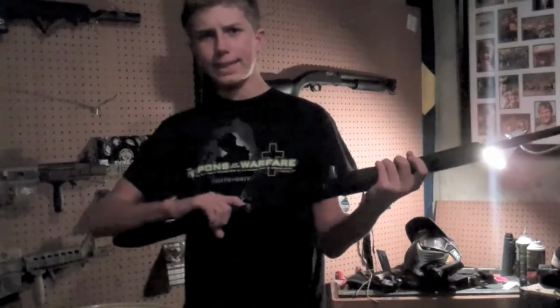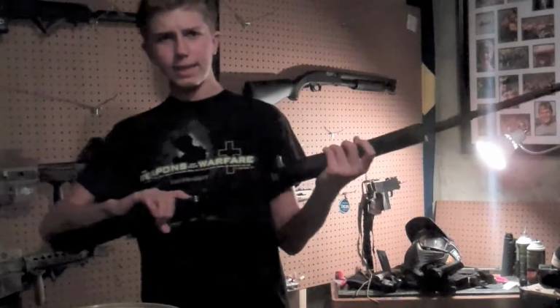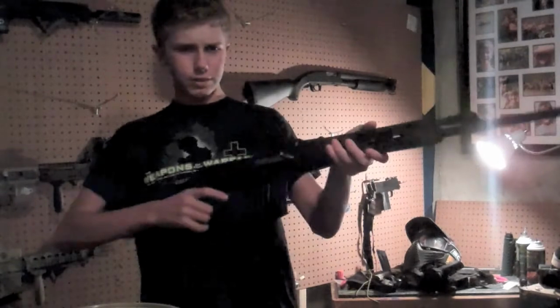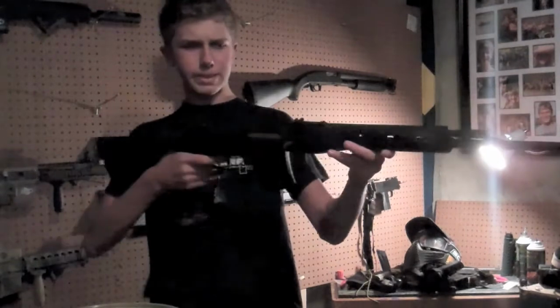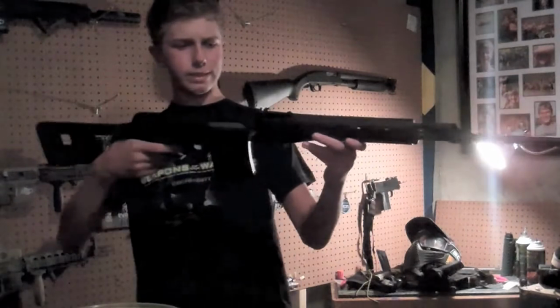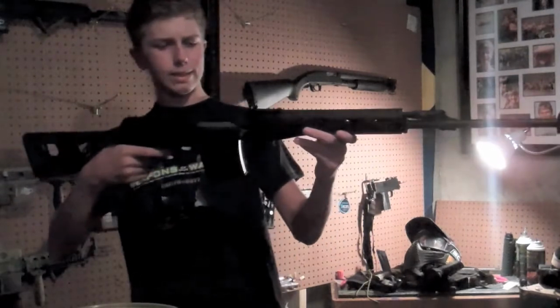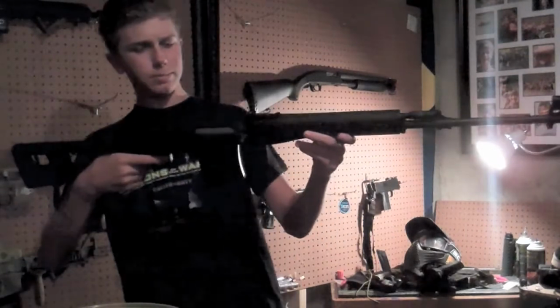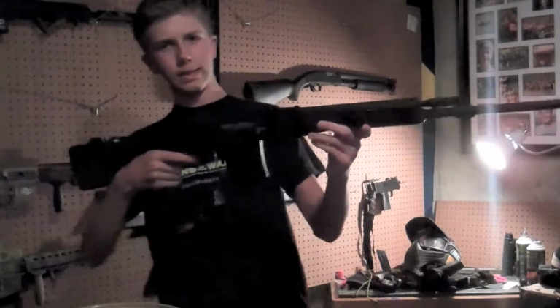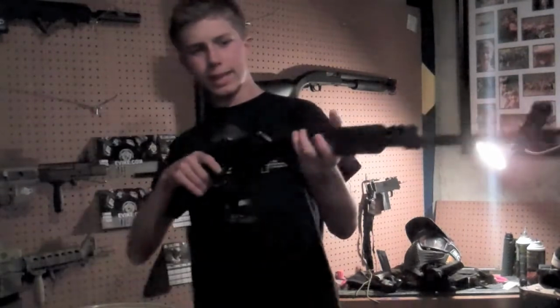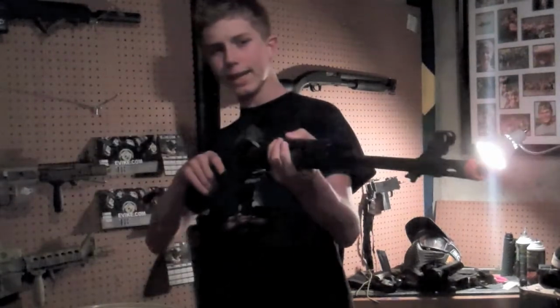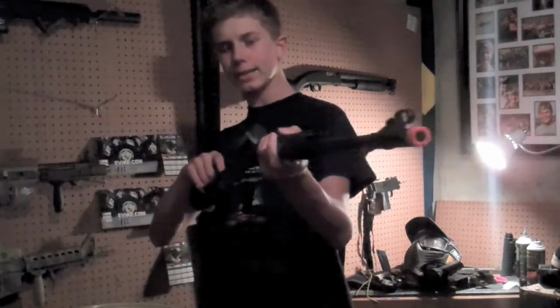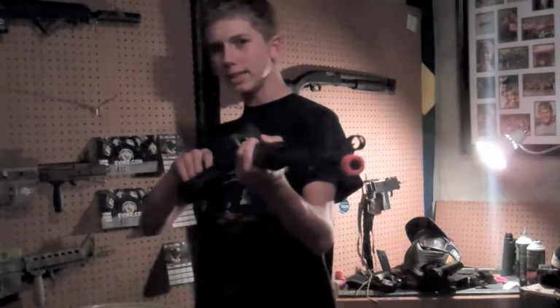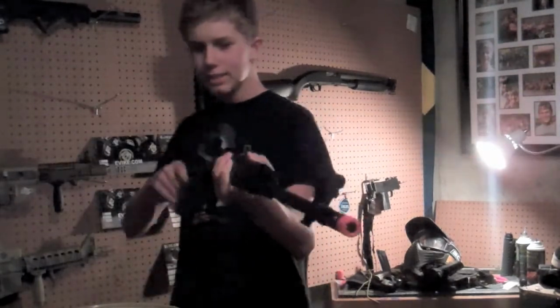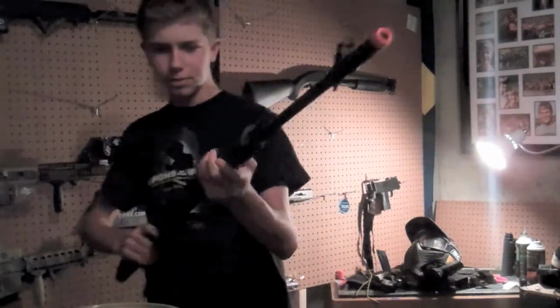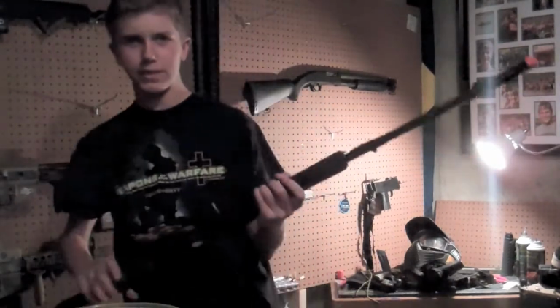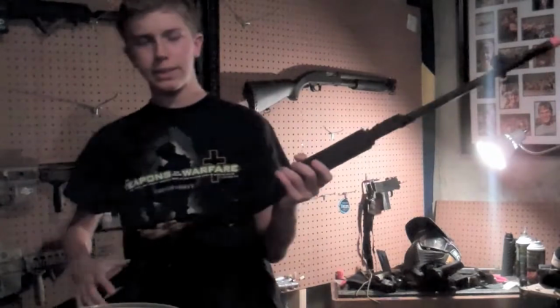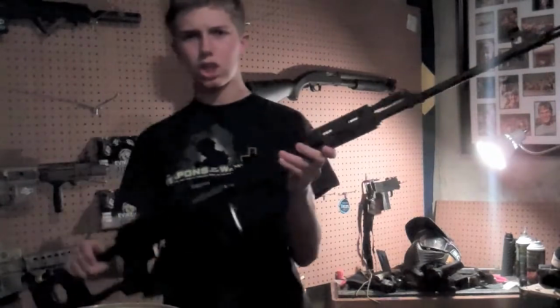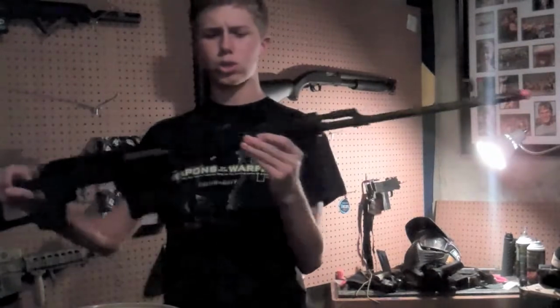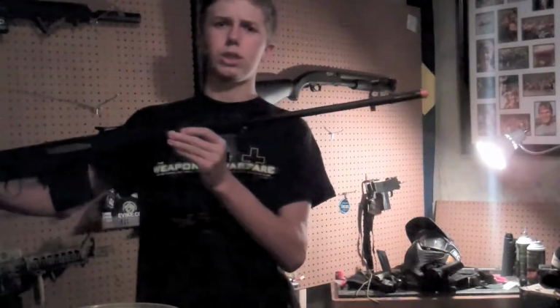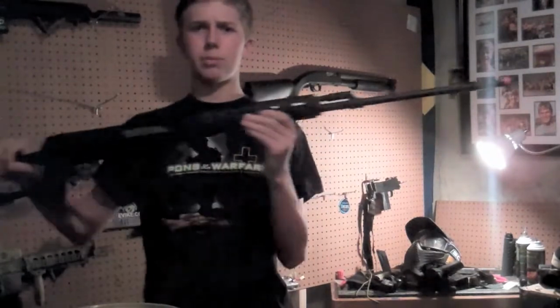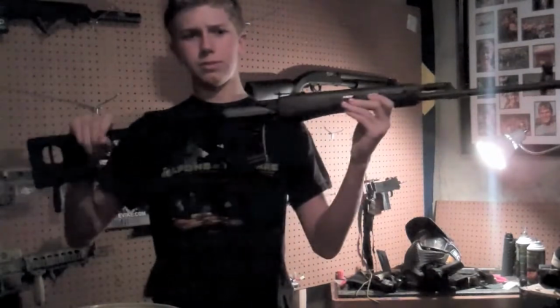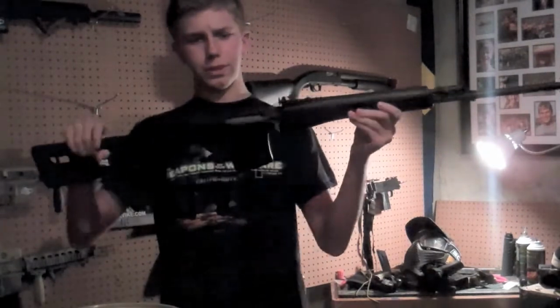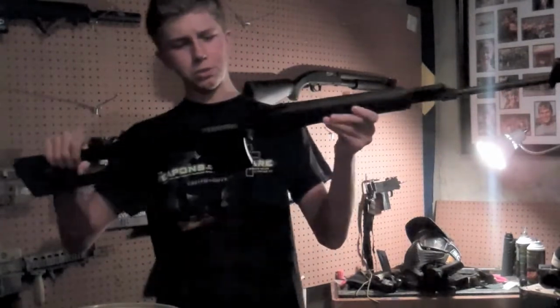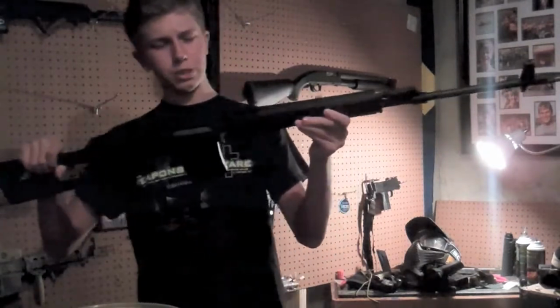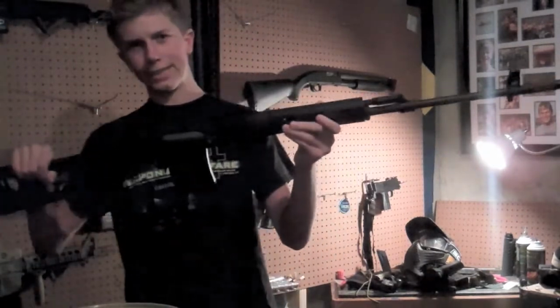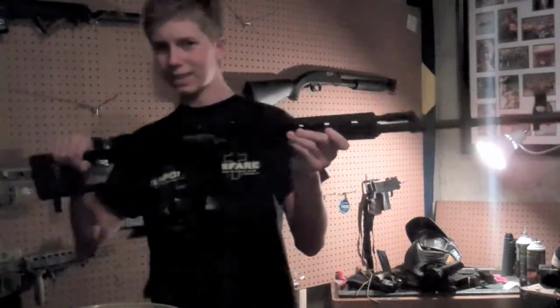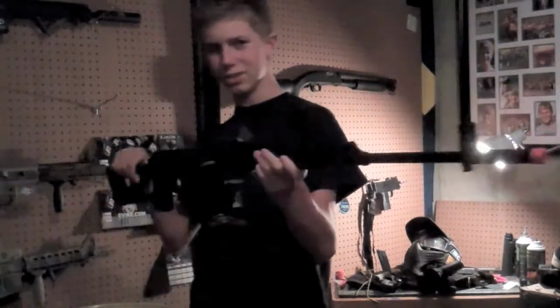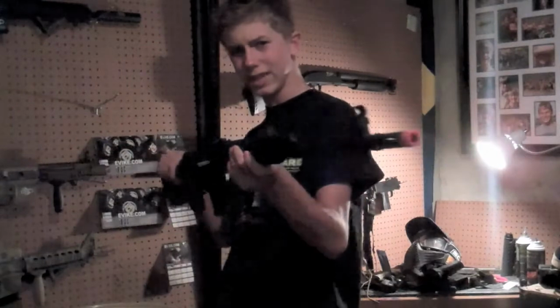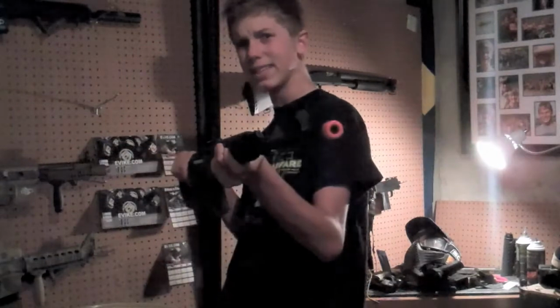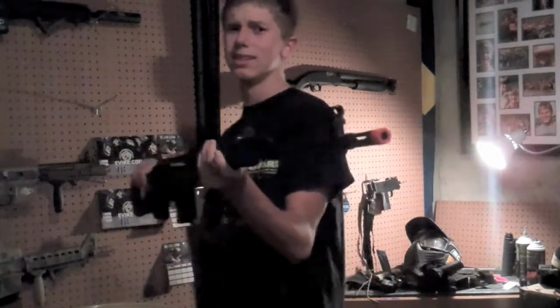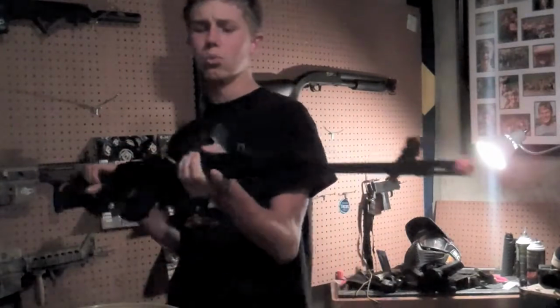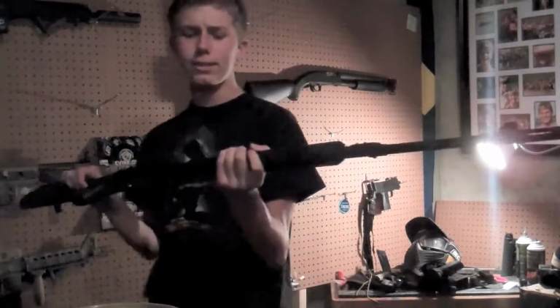Hey guys, it's Jon for Team S.A.S., and with me I've got the ANK SVD Sniper Rifle. This is a very big, long sniper rifle — very cool, and it looks like what it is.